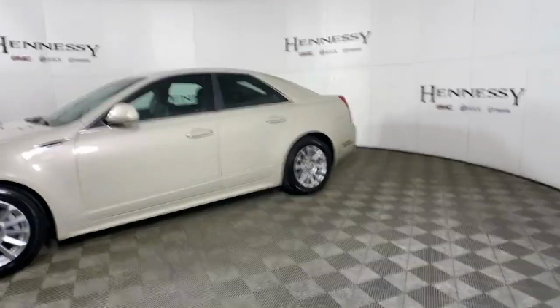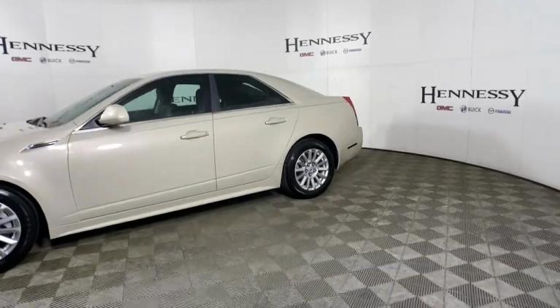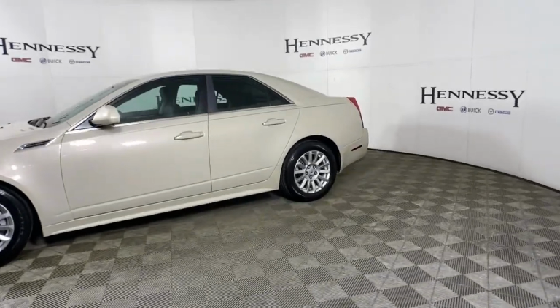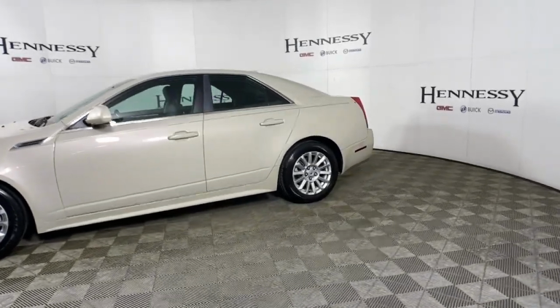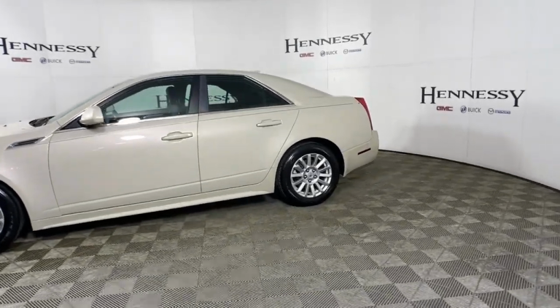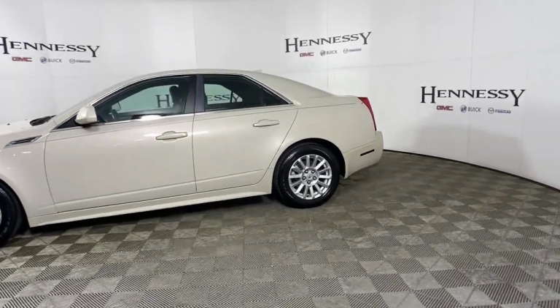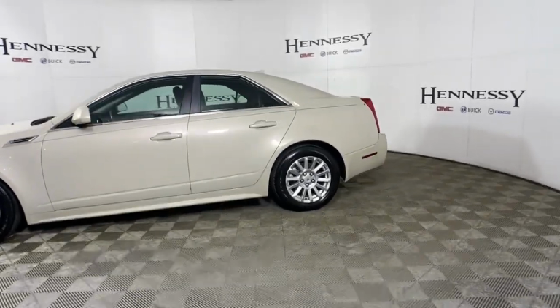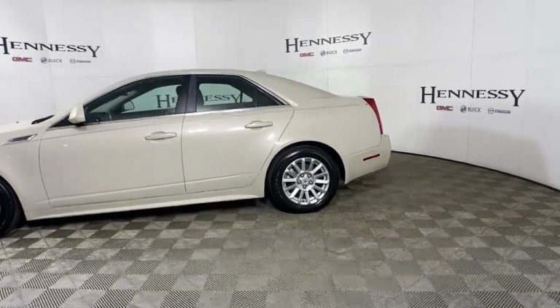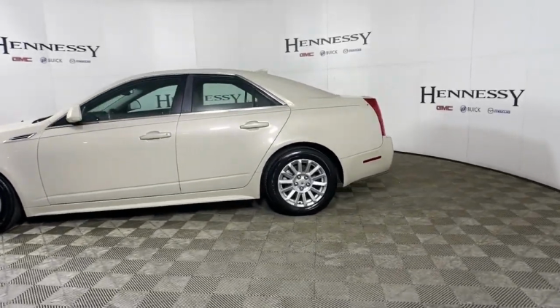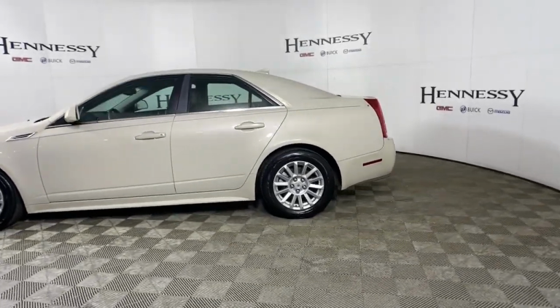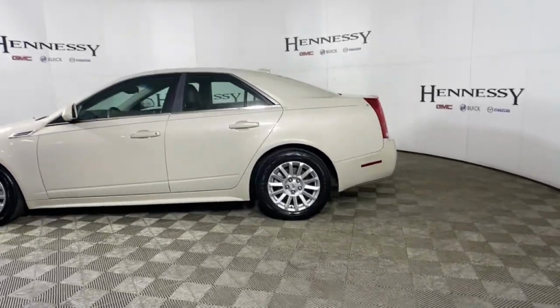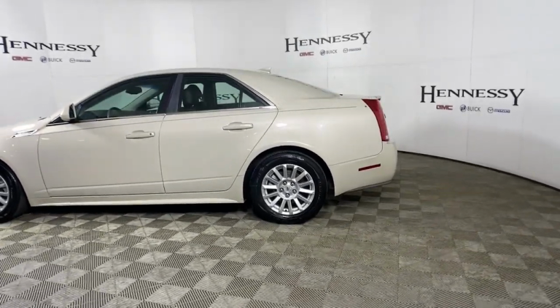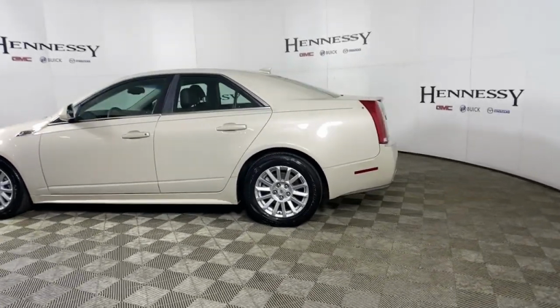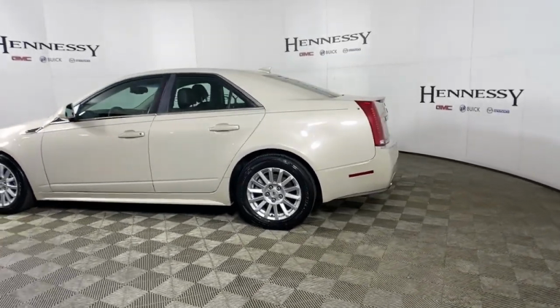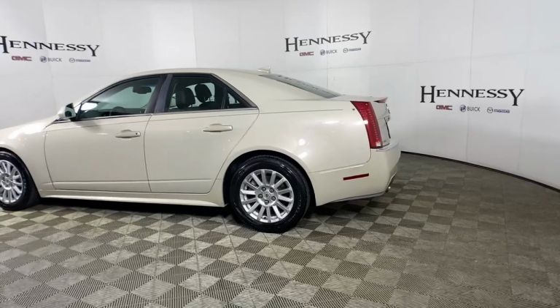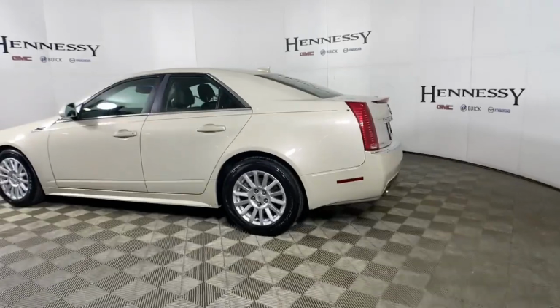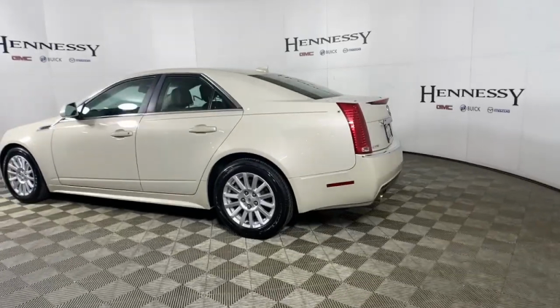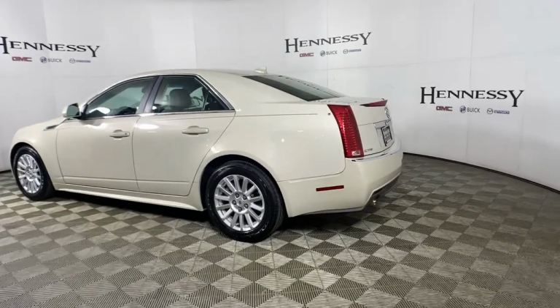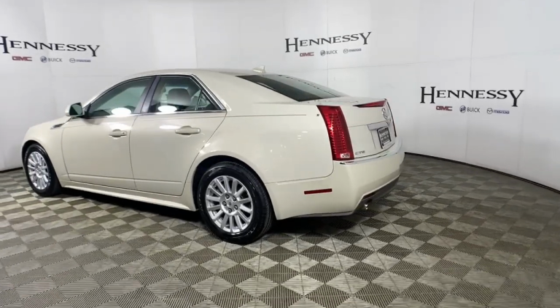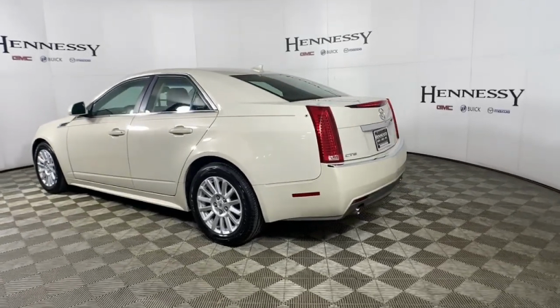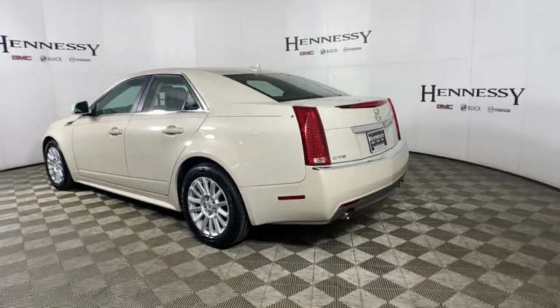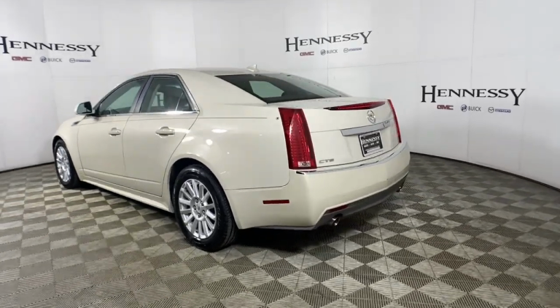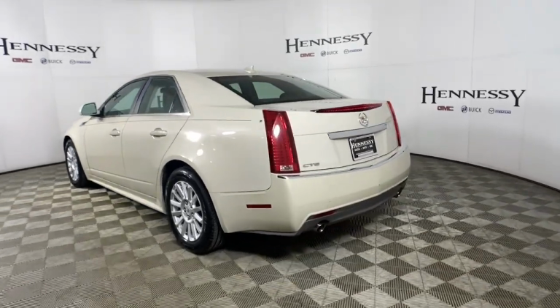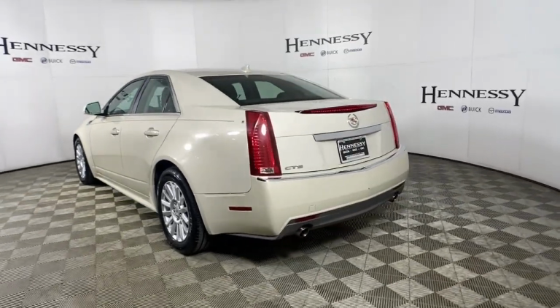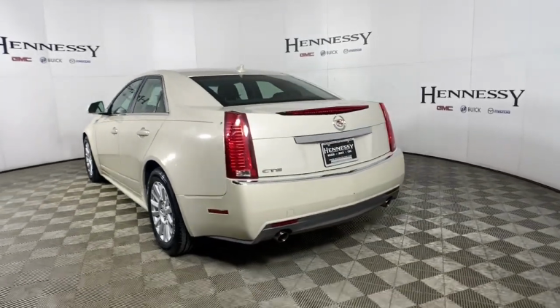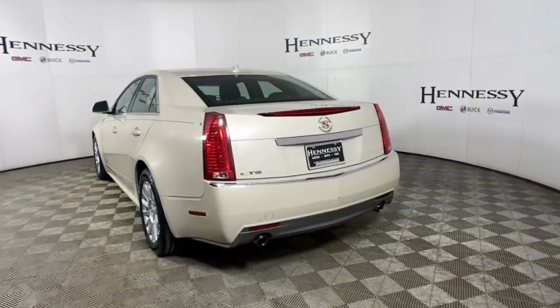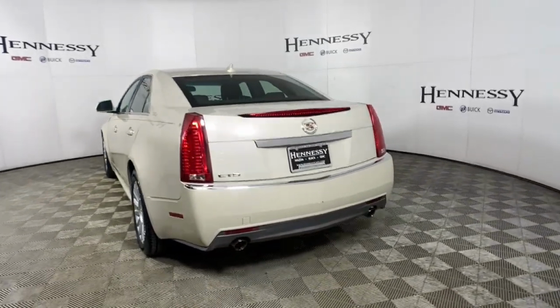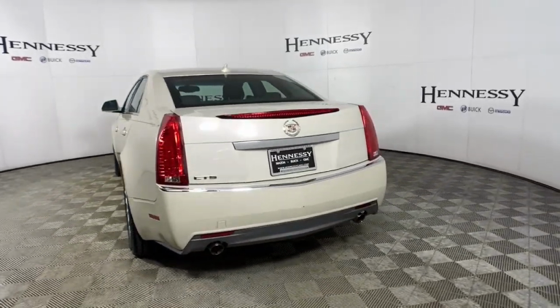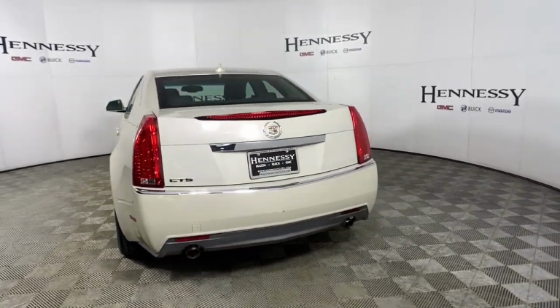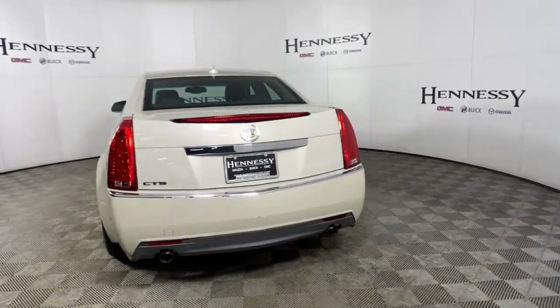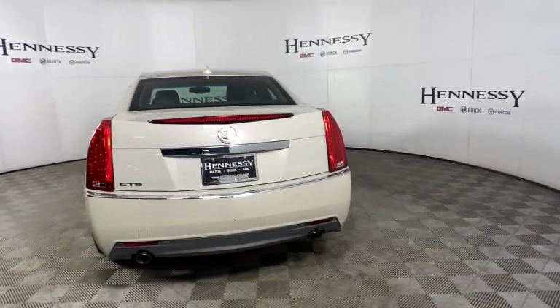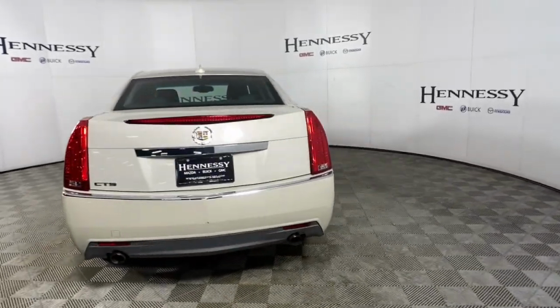The CTS sedan delivers driver-centered design, smooth power, precise handling, premium interior features, and sculptural style.